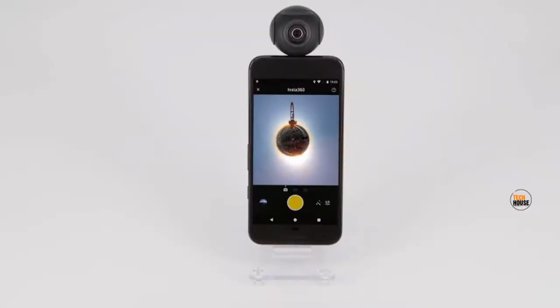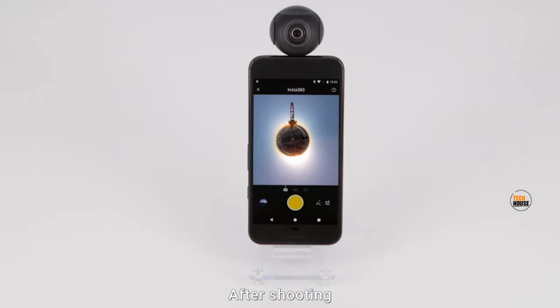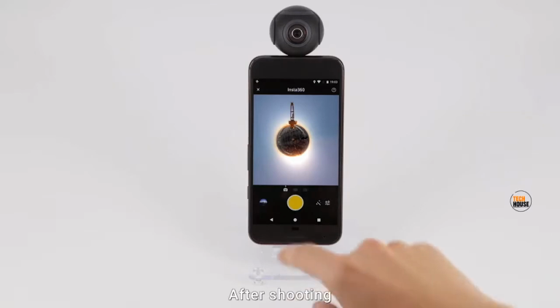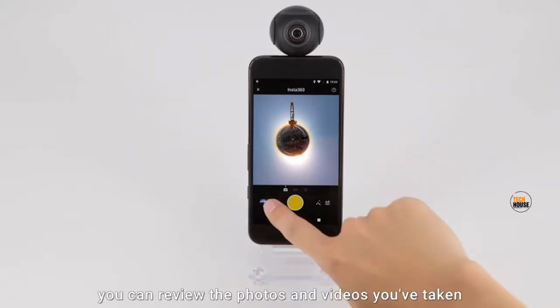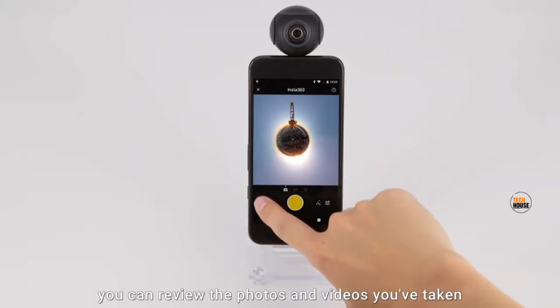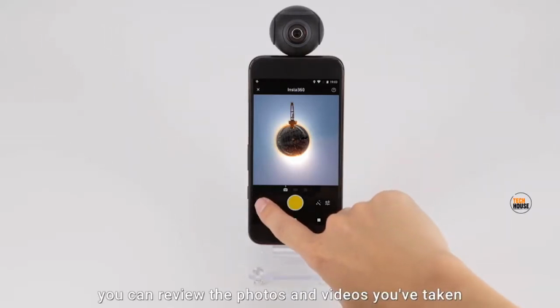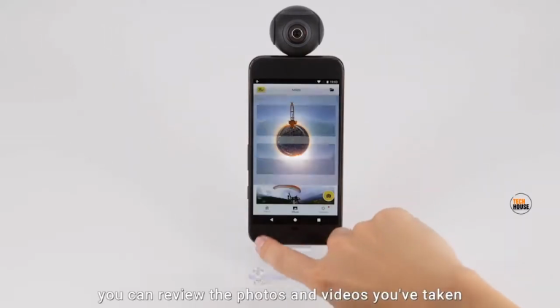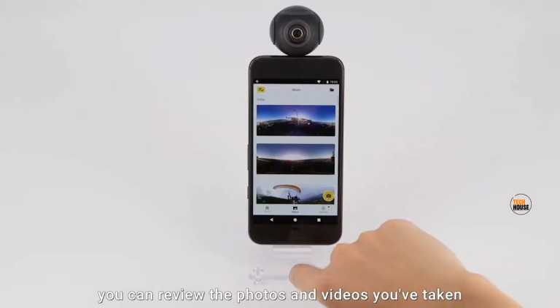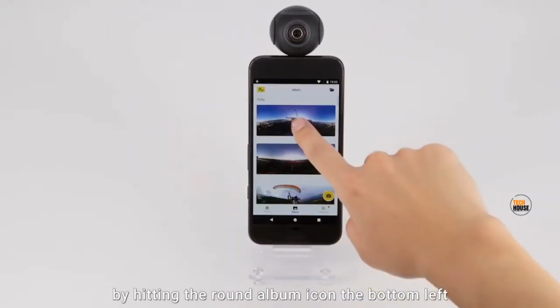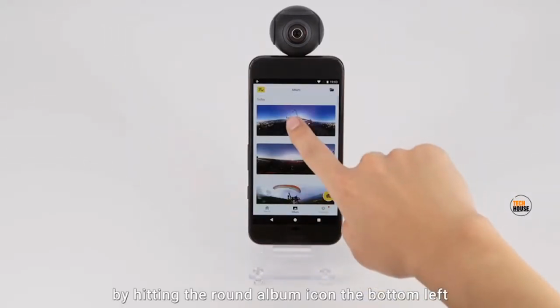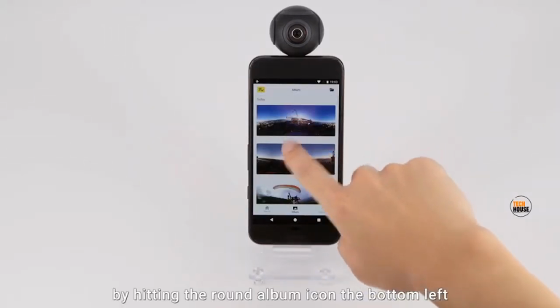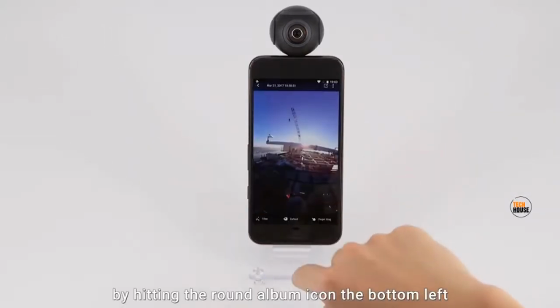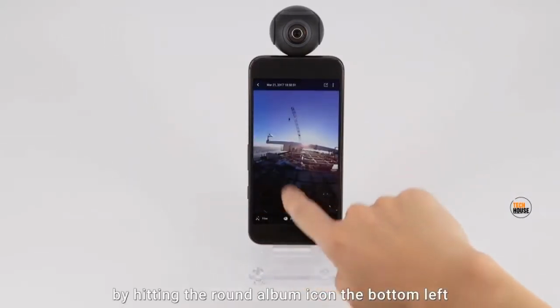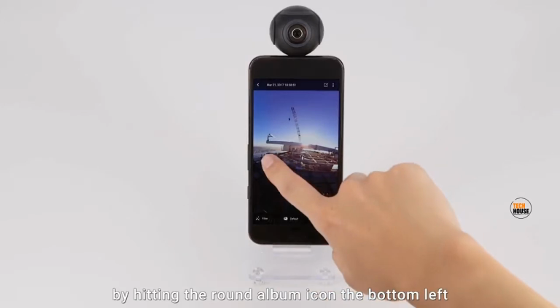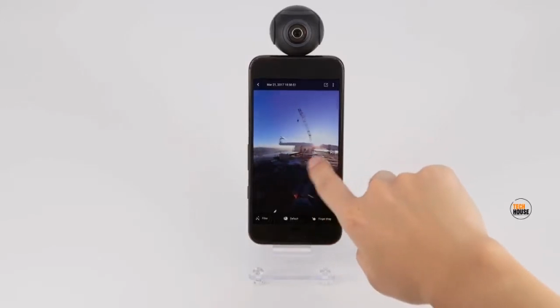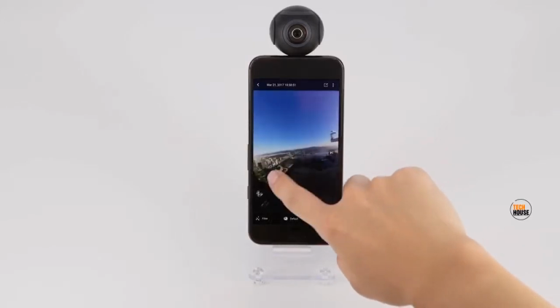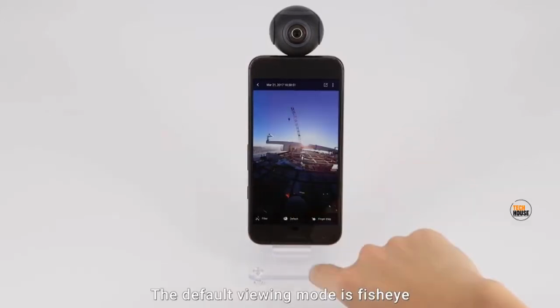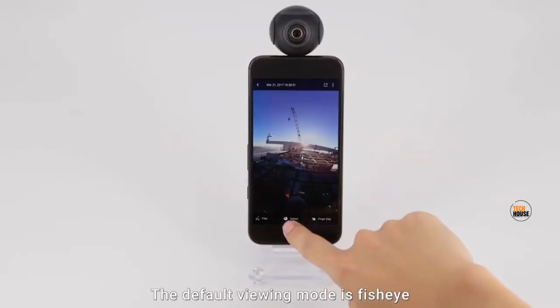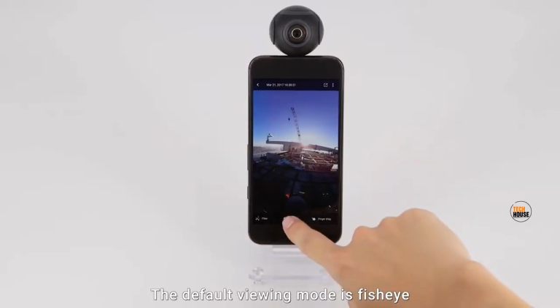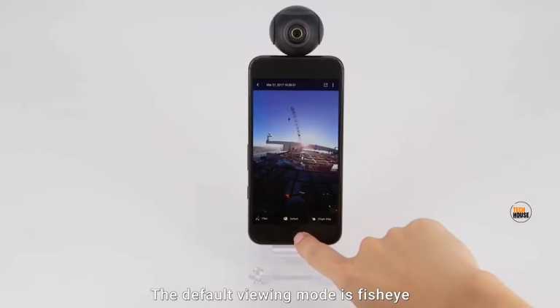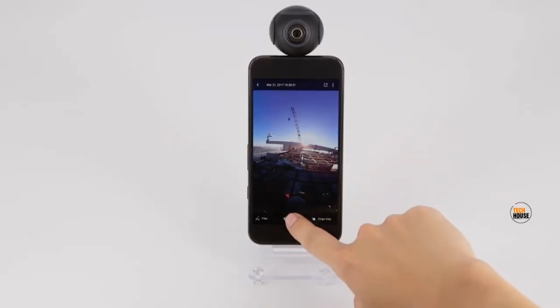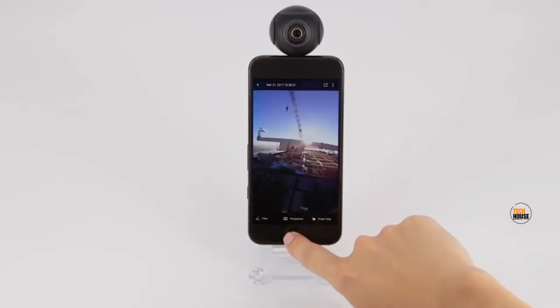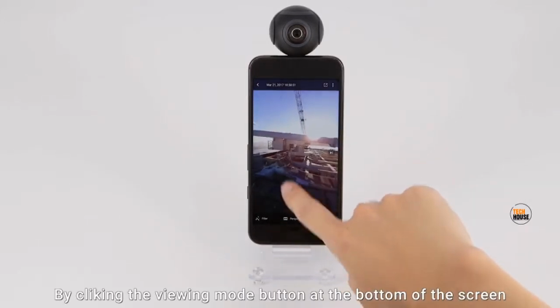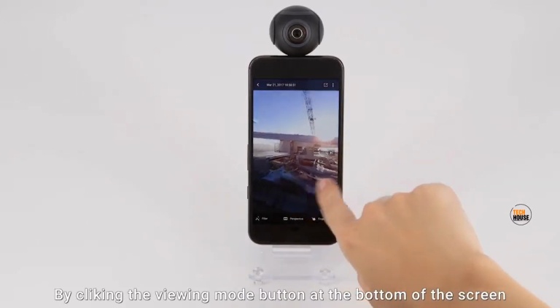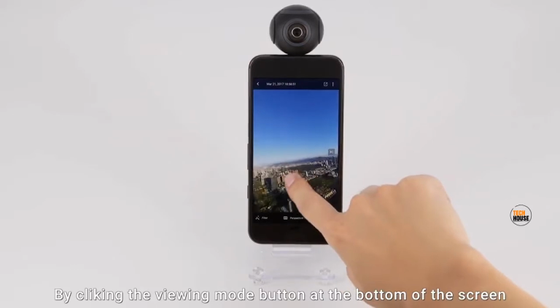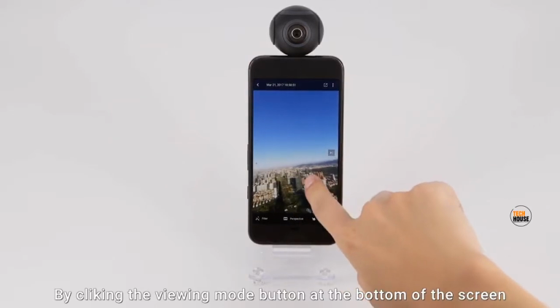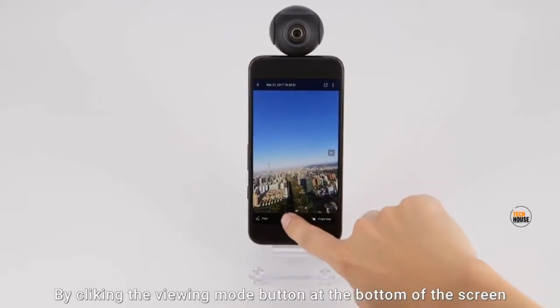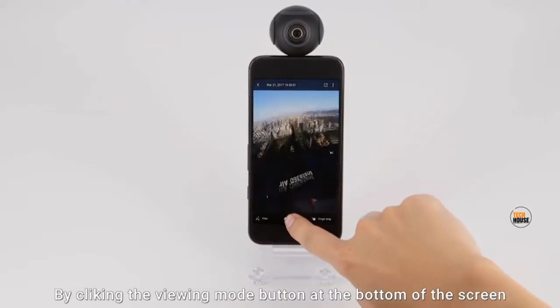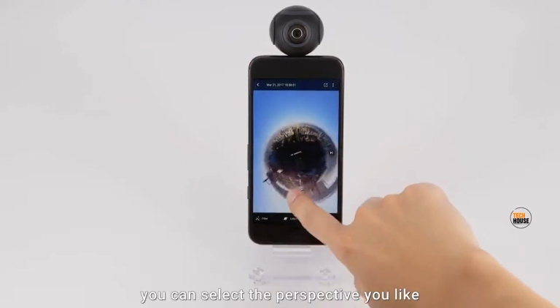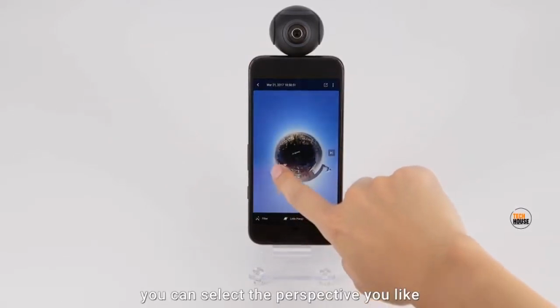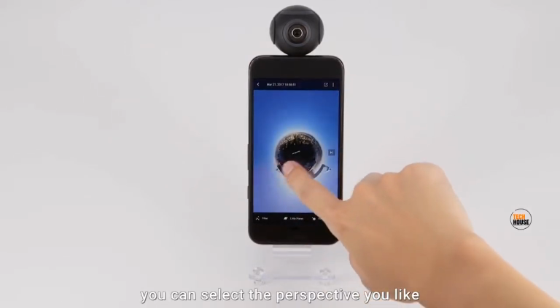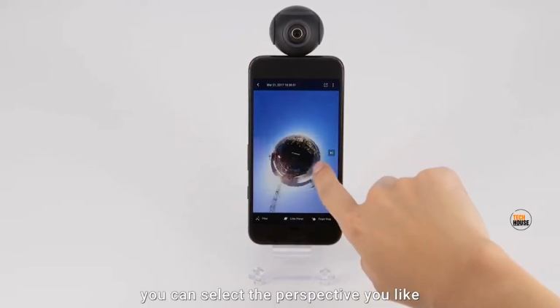After shooting, you can review the photos and videos you've taken by hitting the round album icon in the bottom left. The default viewing mode is fisheye. By clicking the viewing mode button at the bottom of the screen, you can select the perspective you like.